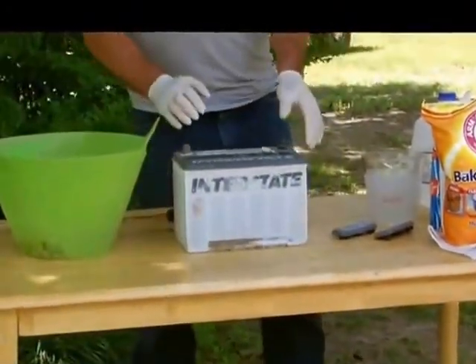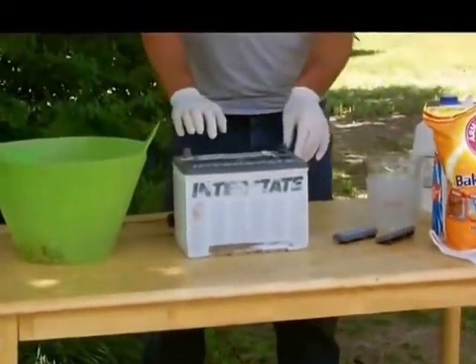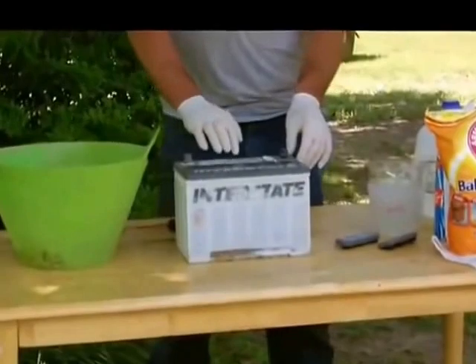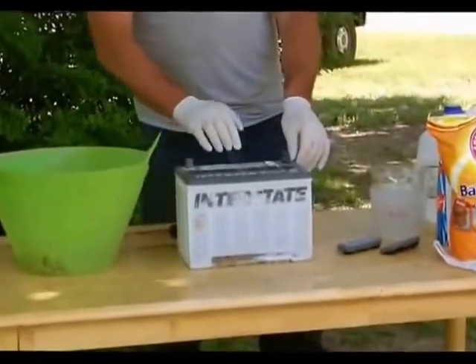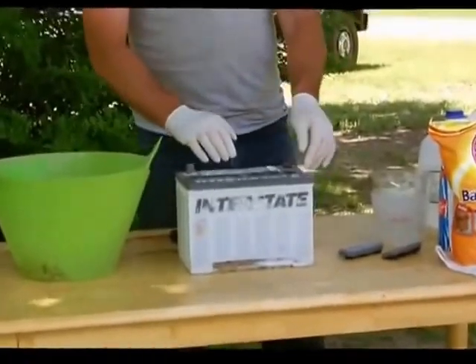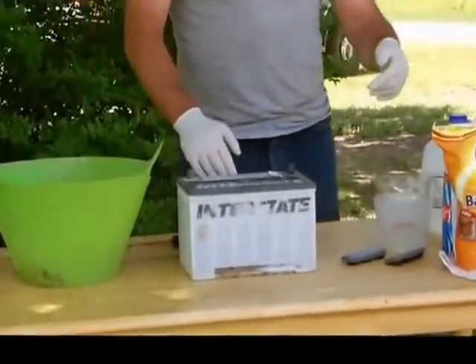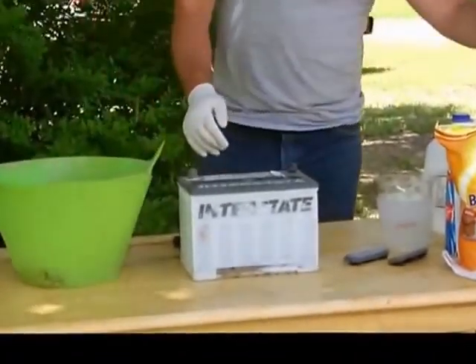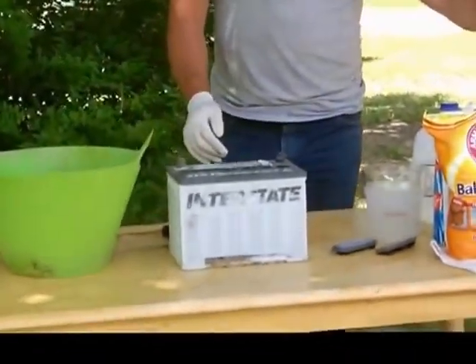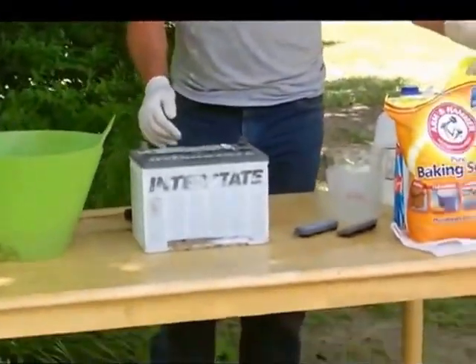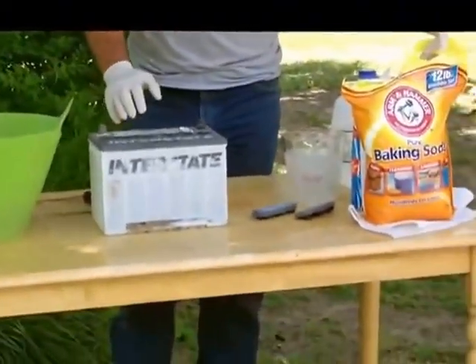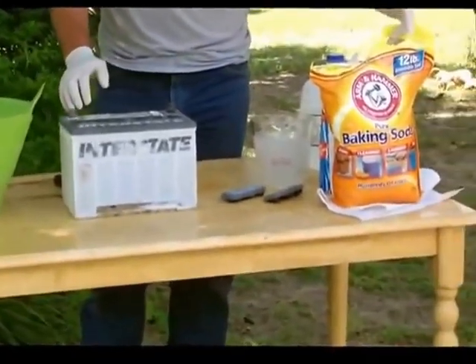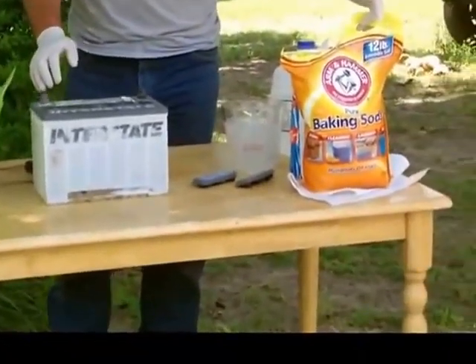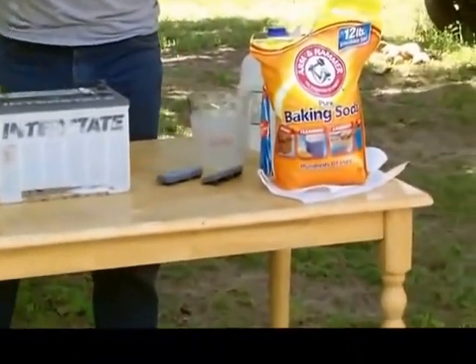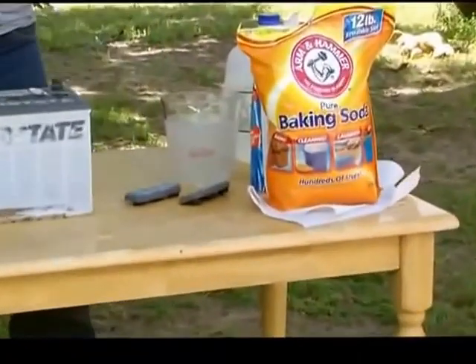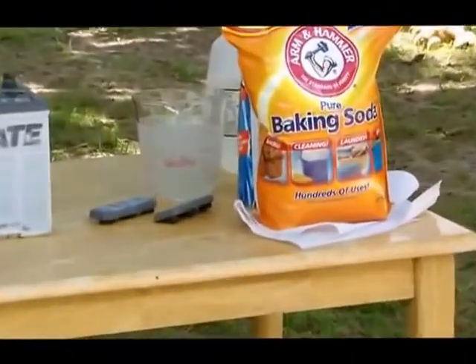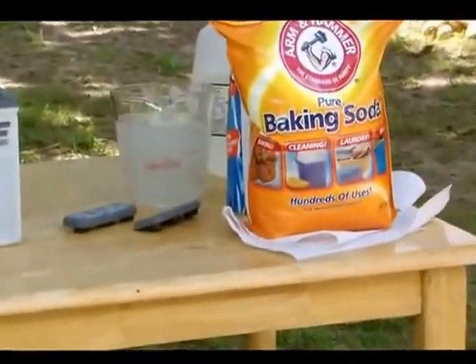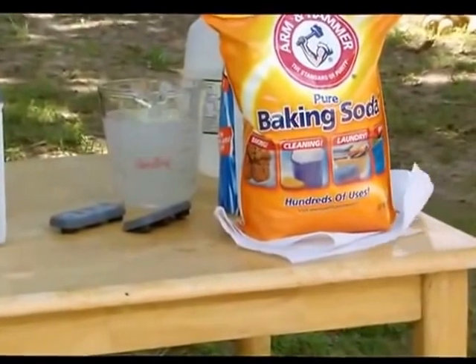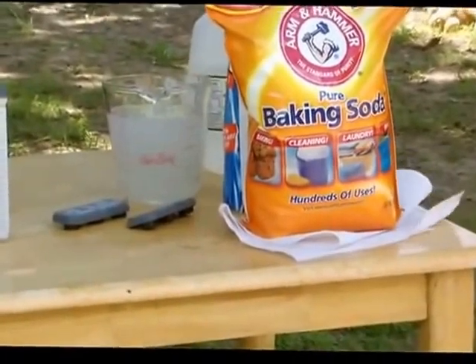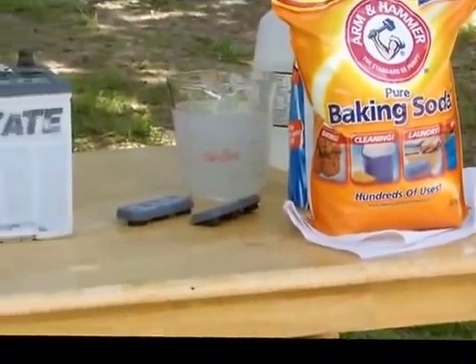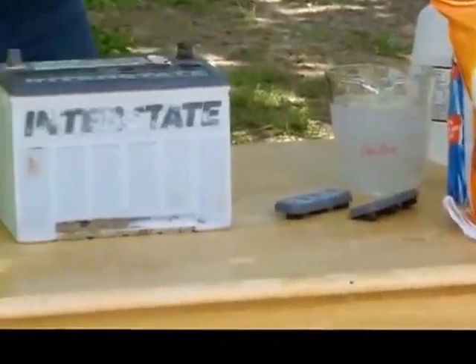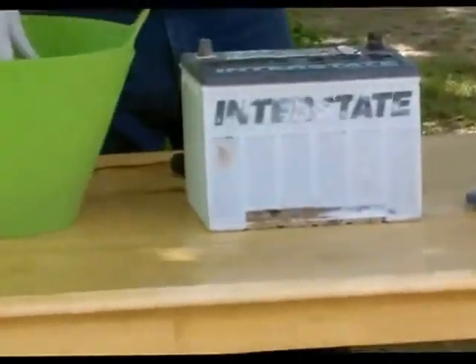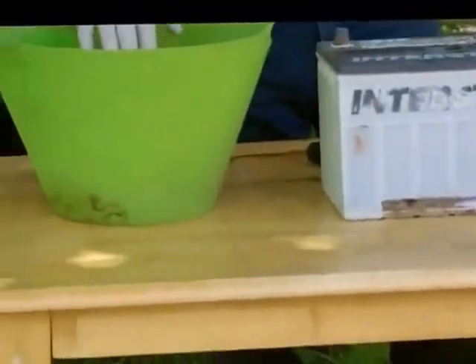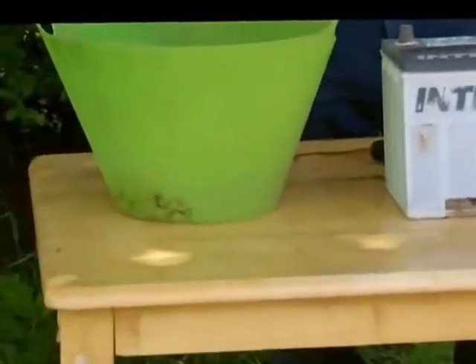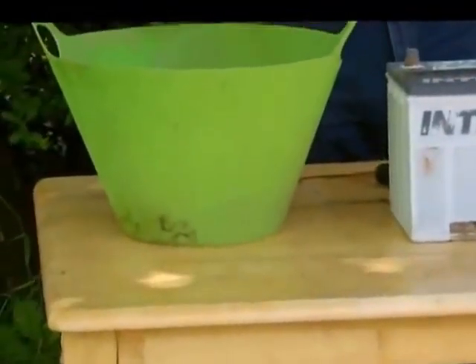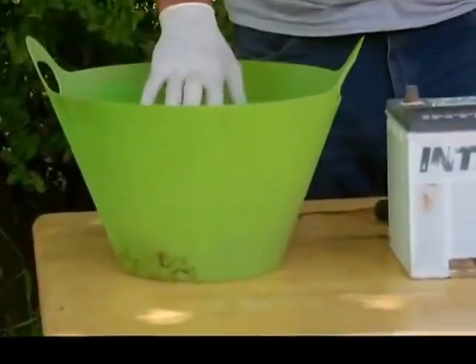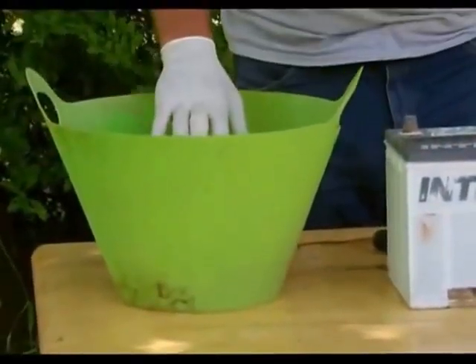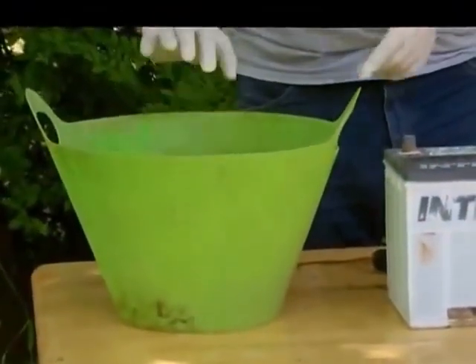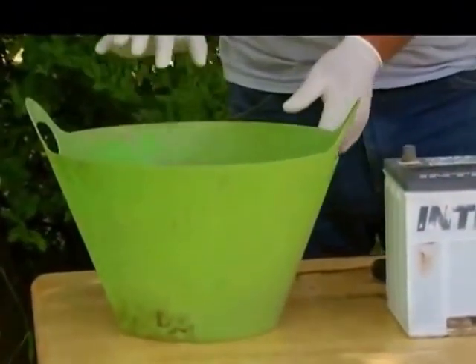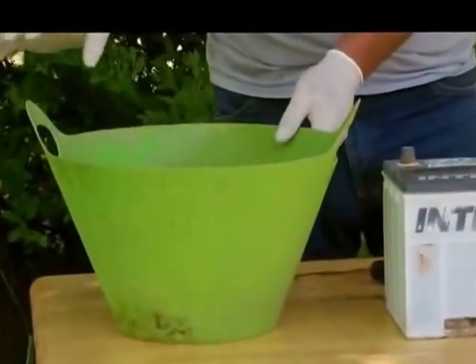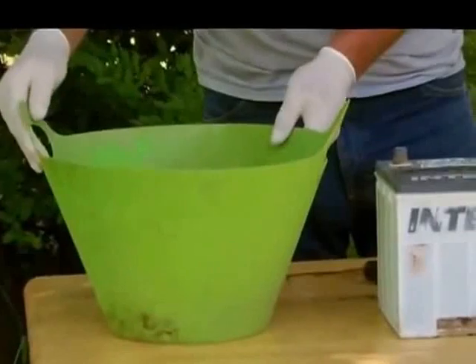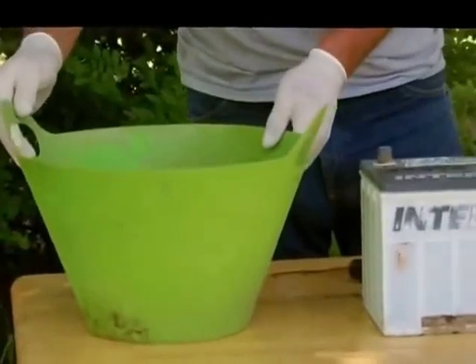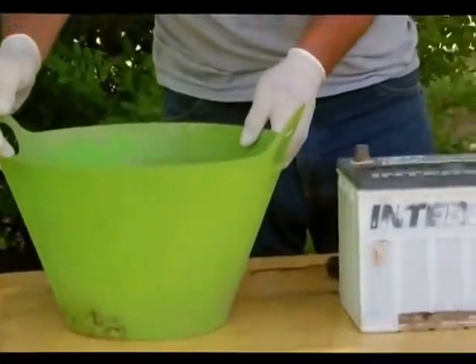Once all the acid is out of your battery, take baking soda and dump it into your acid water. That will neutralize it, and that way you can dispose of it safely.